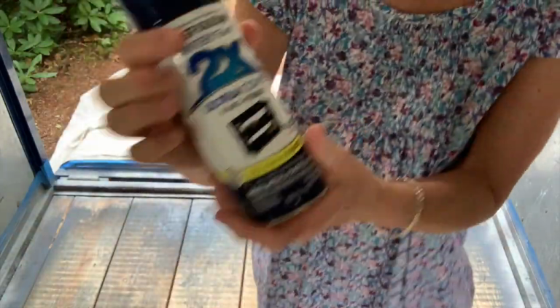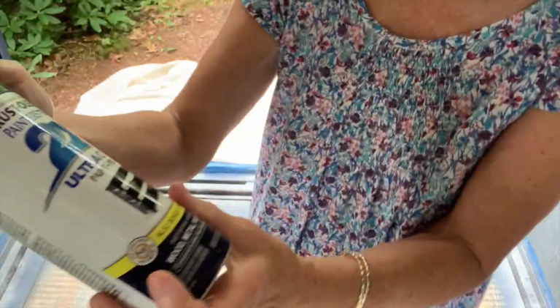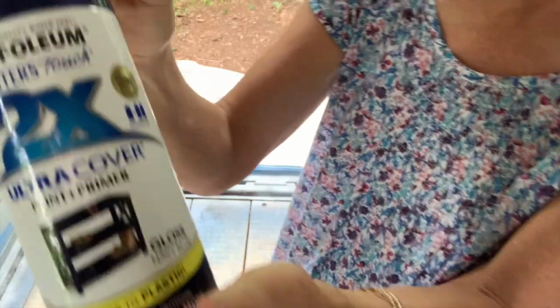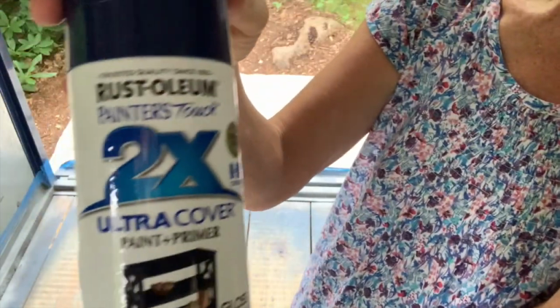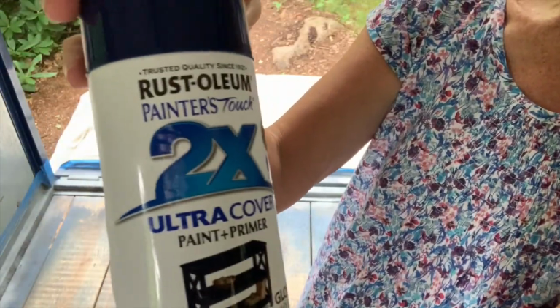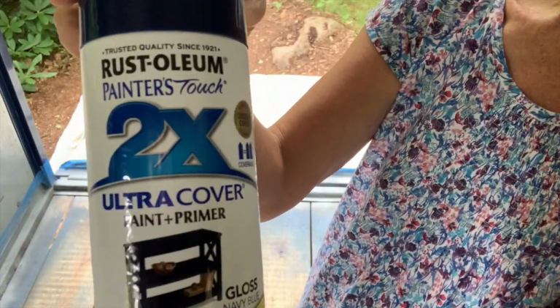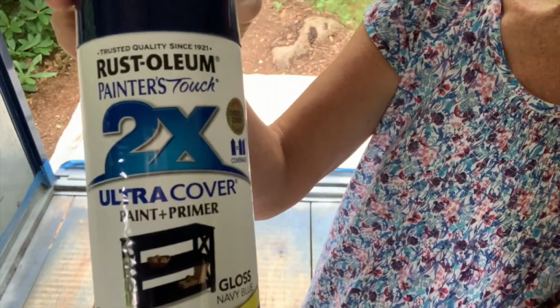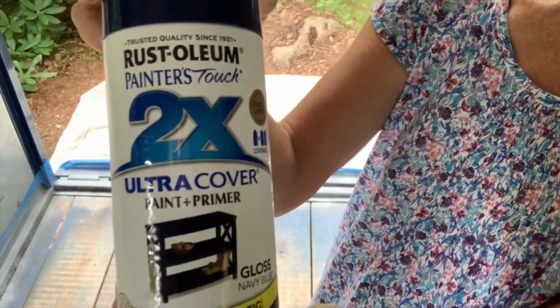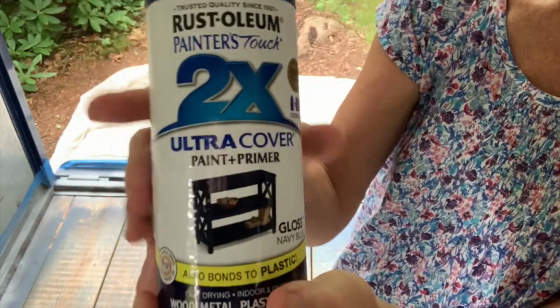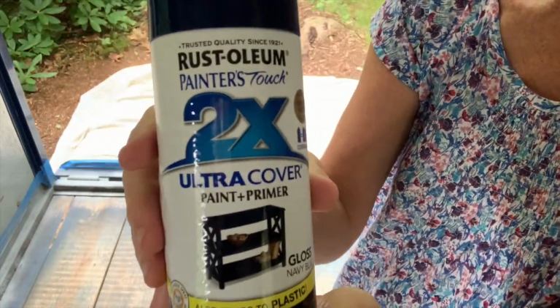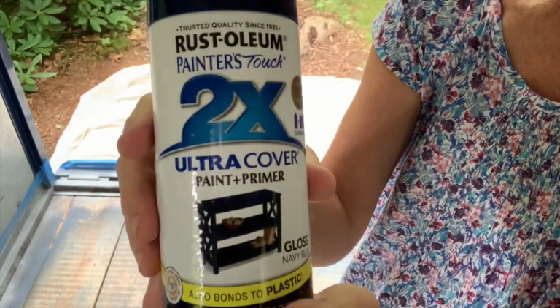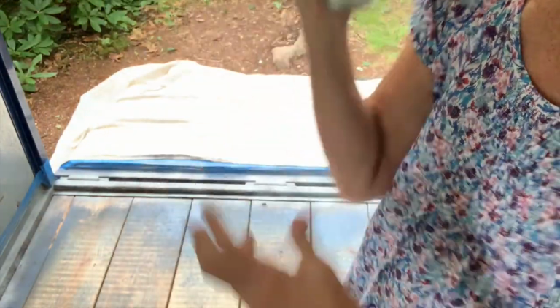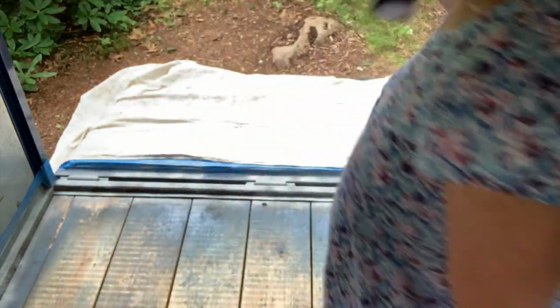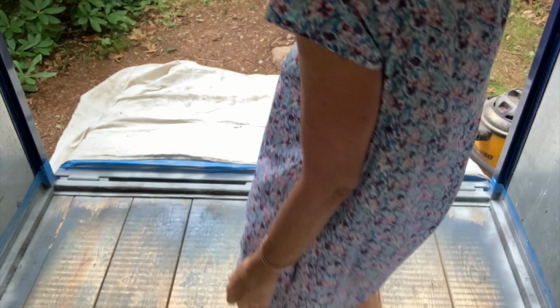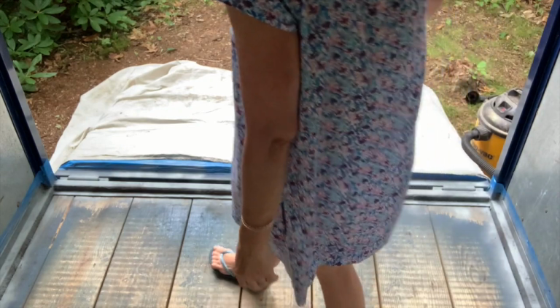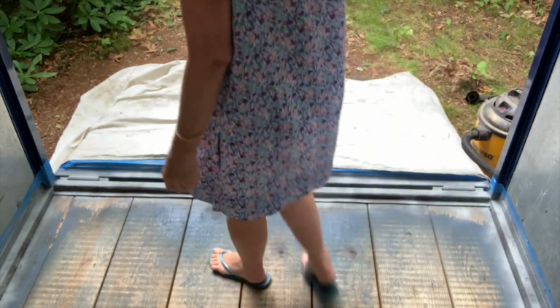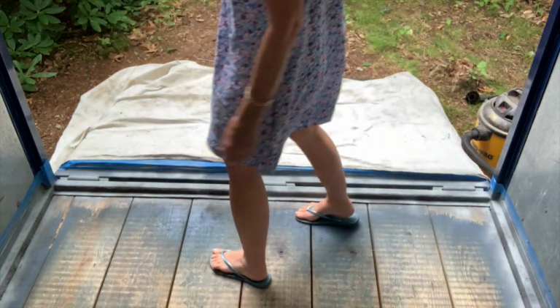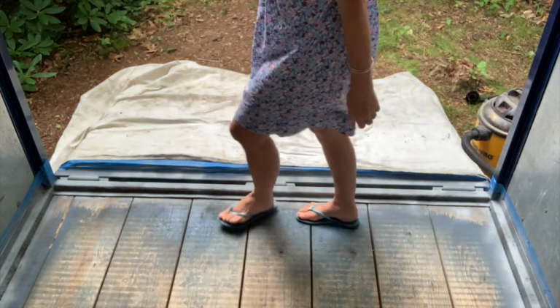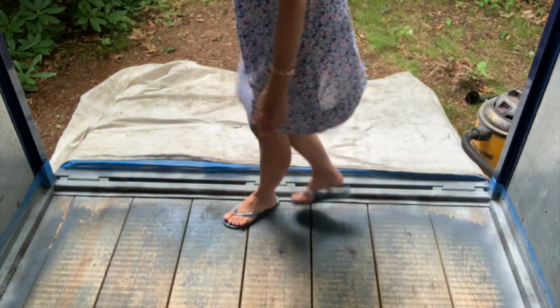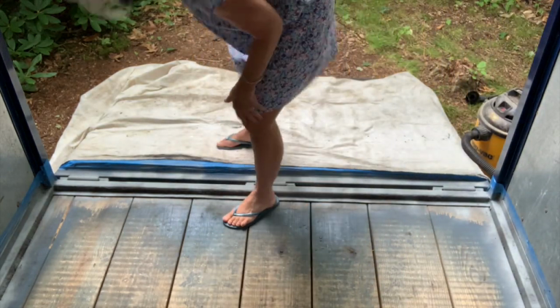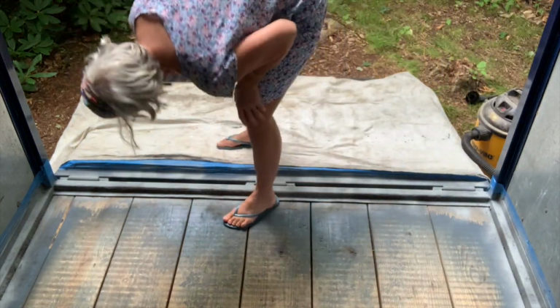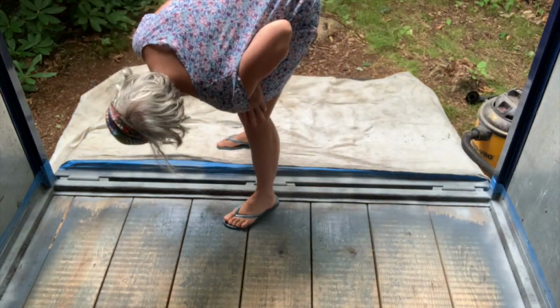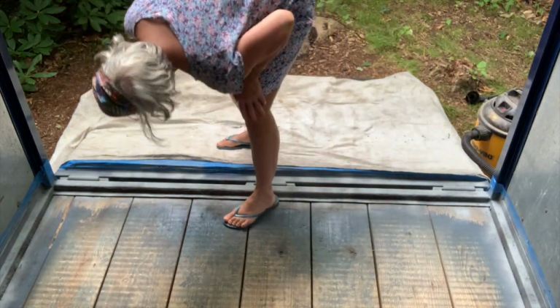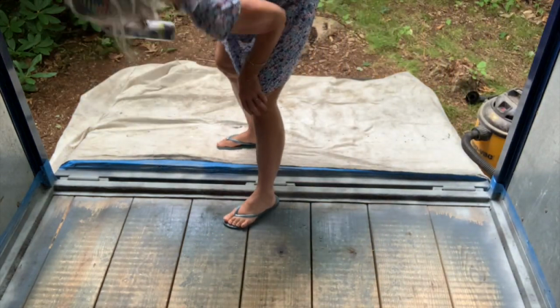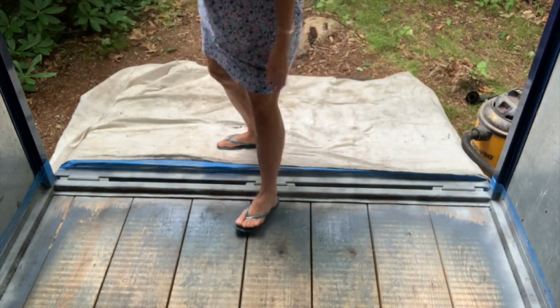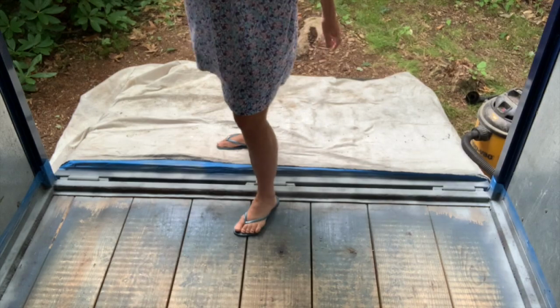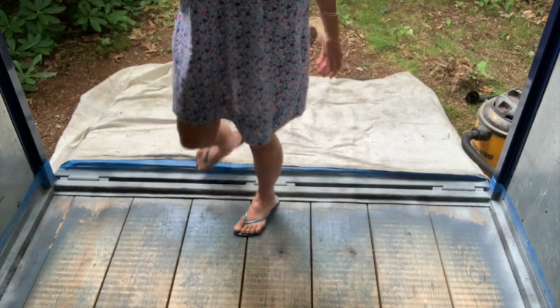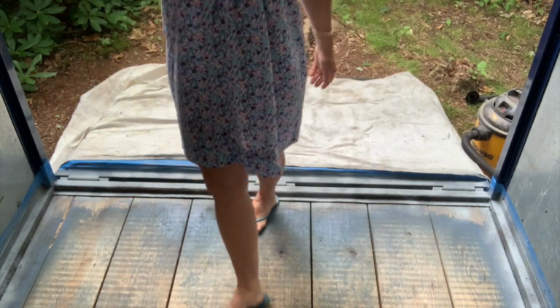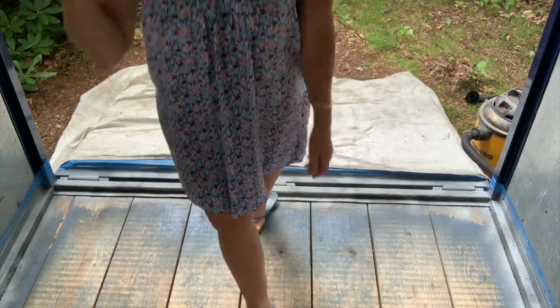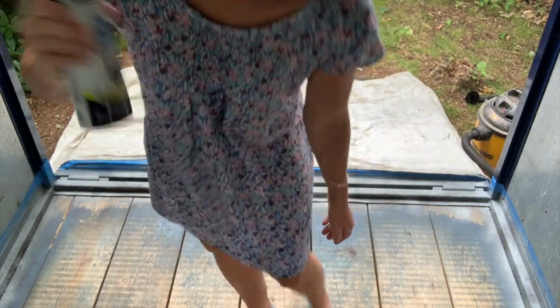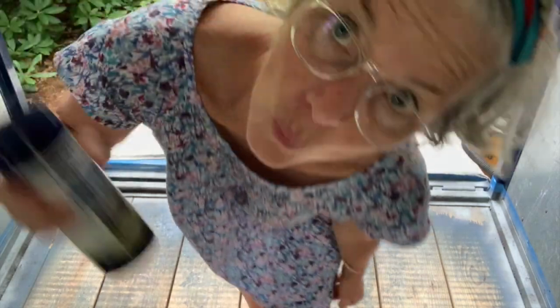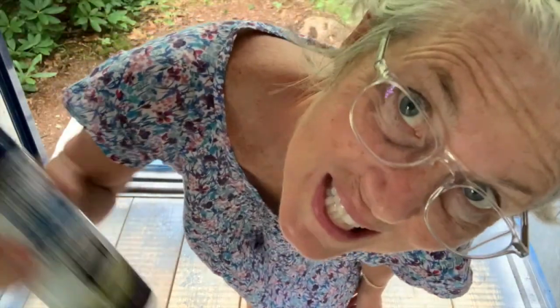This is Rust-Oleum. It works well on metal. It's very close to this color. We'll see.